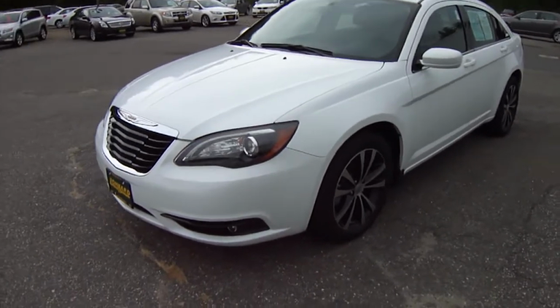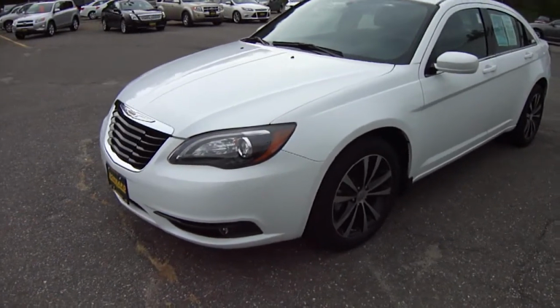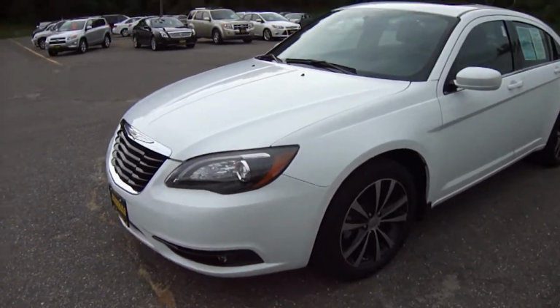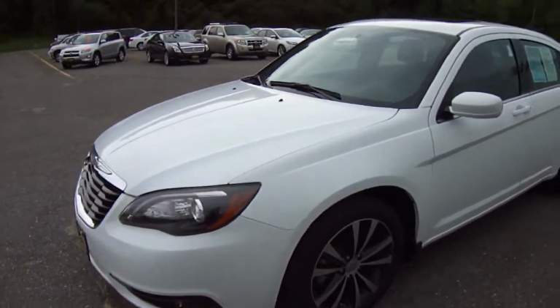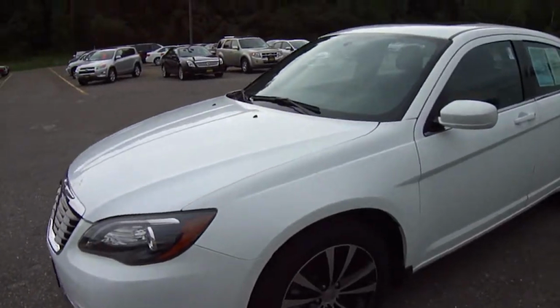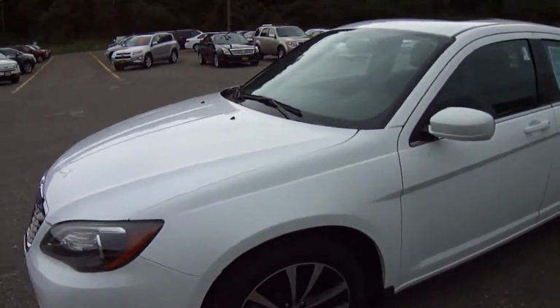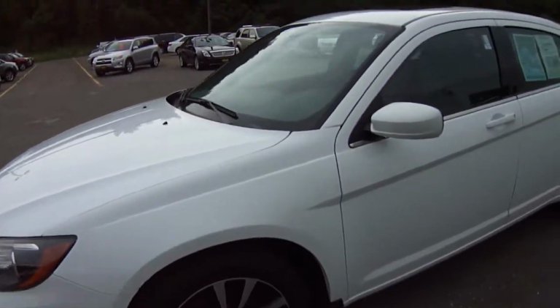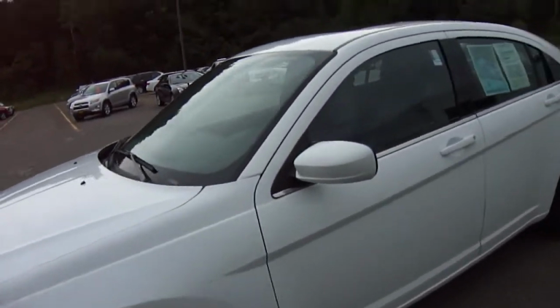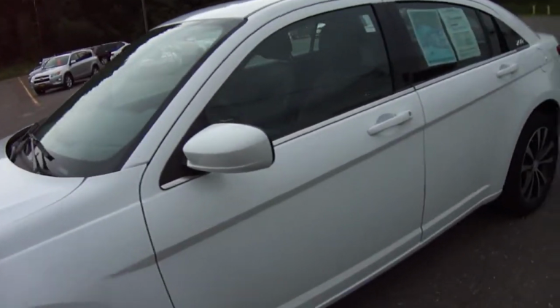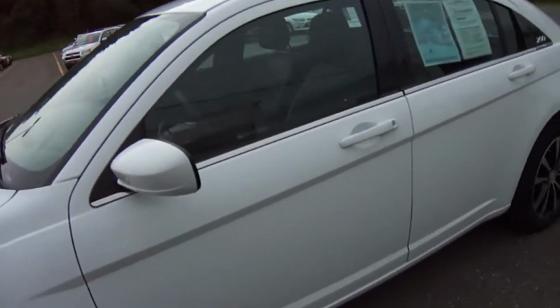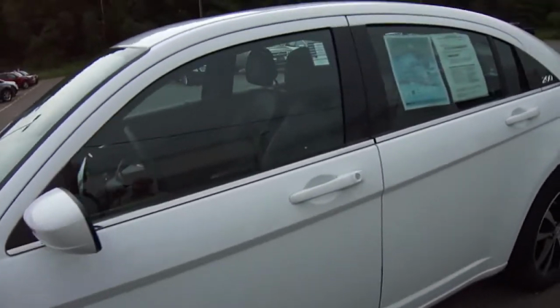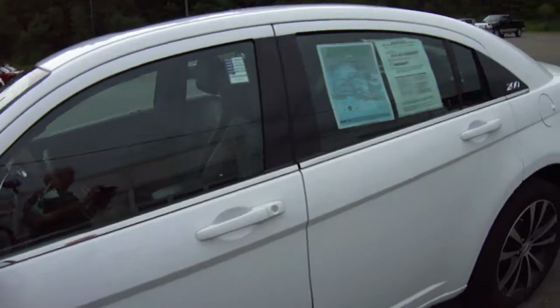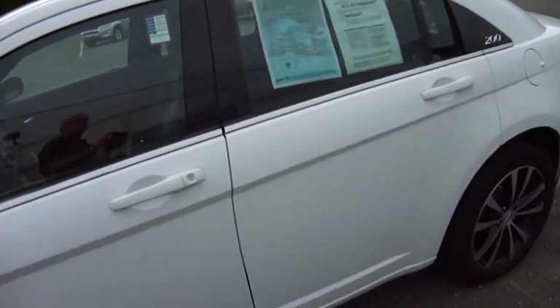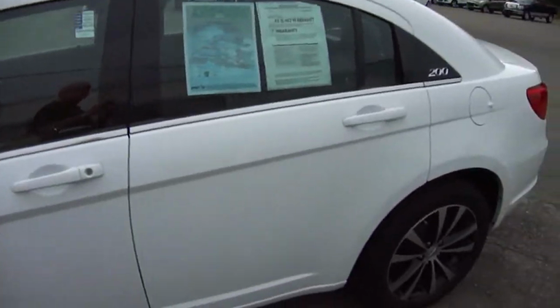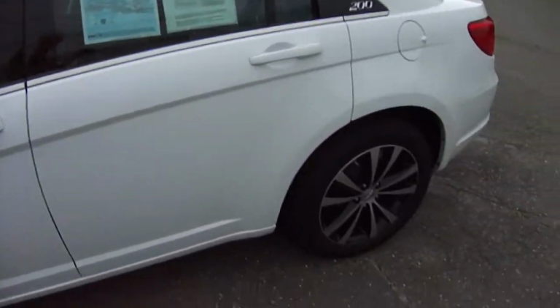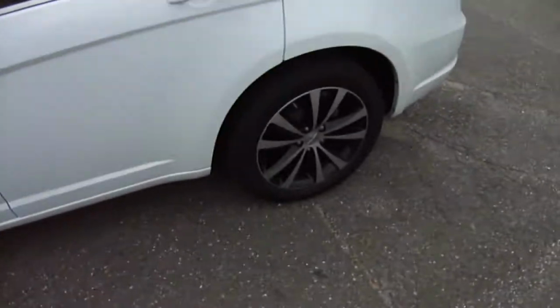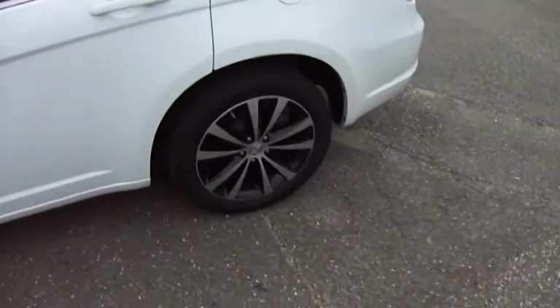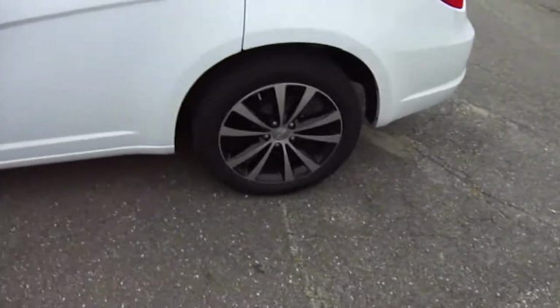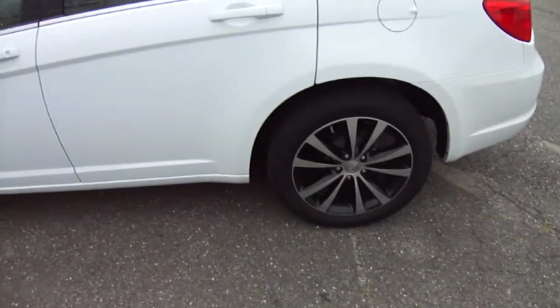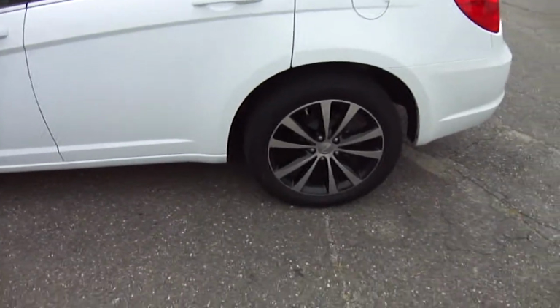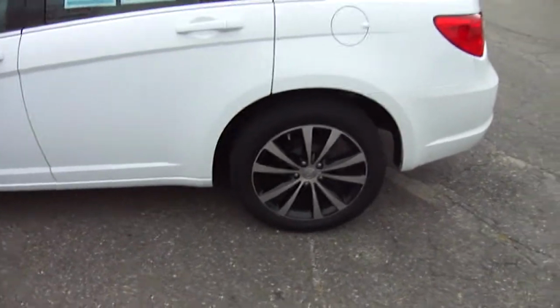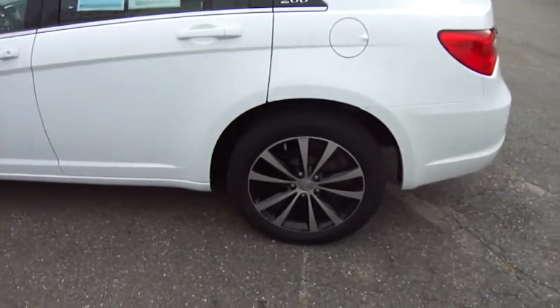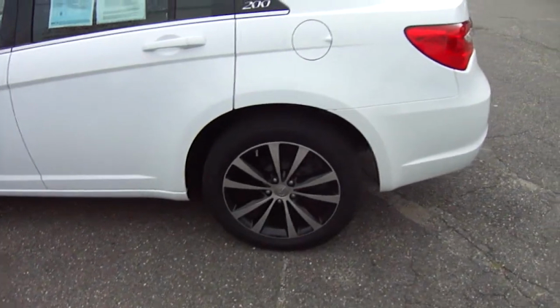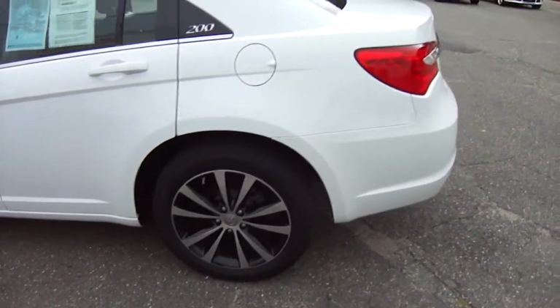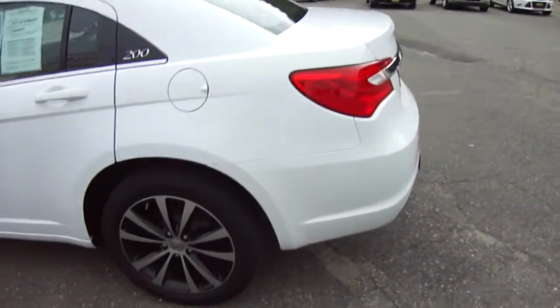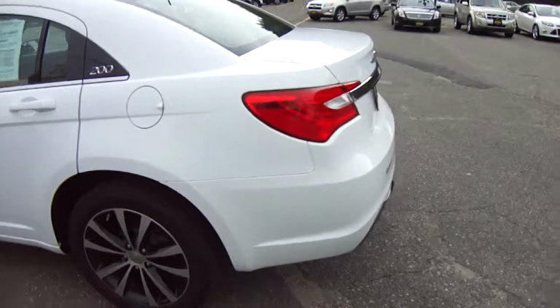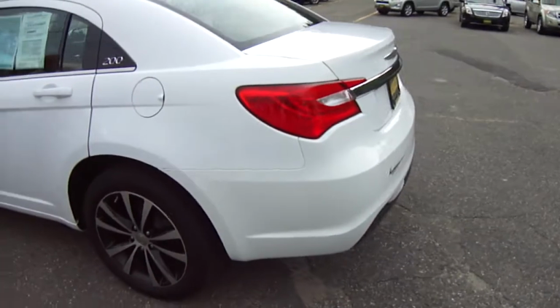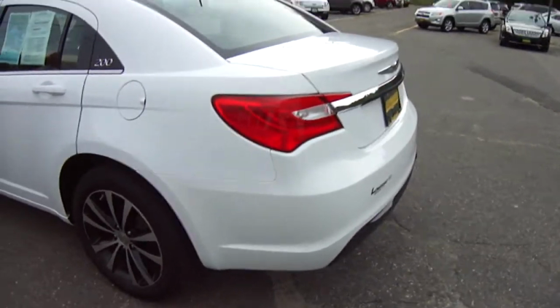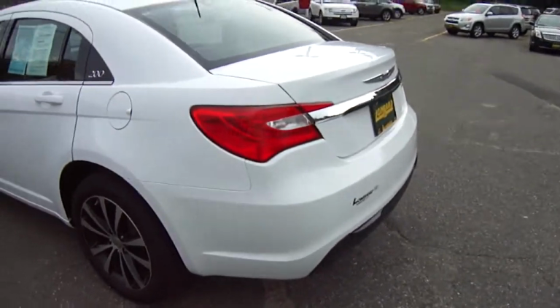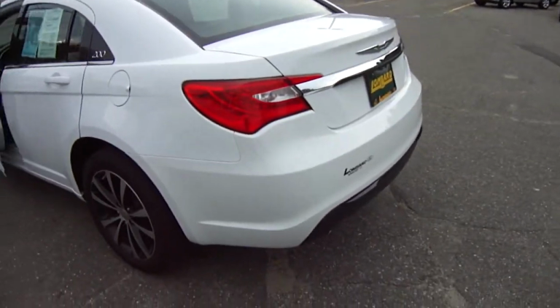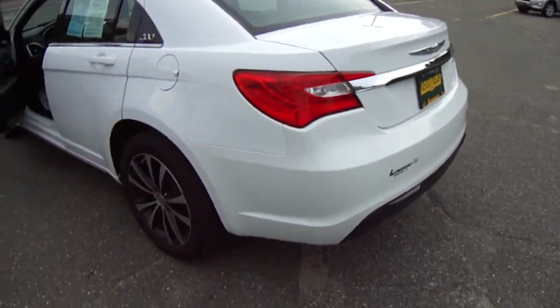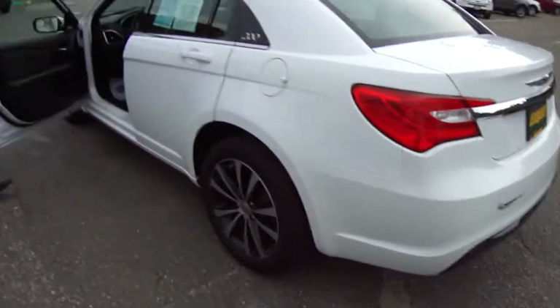Look at this car. Beautiful, beautiful car in bright white. Look at those dark, smoked out rims. What a good looking car.